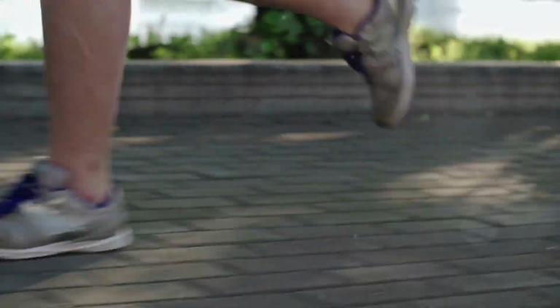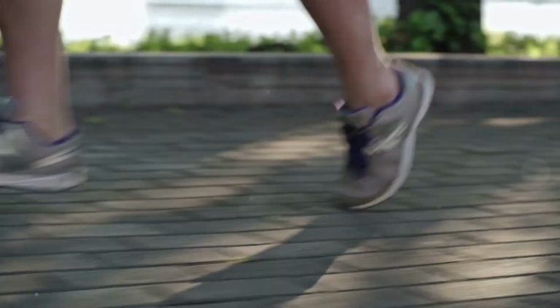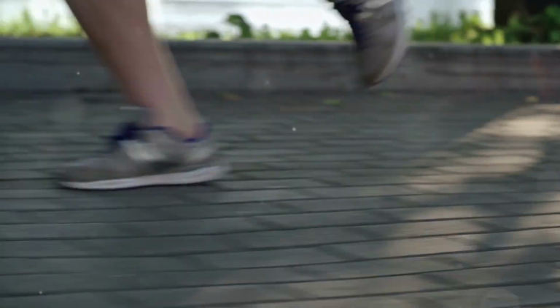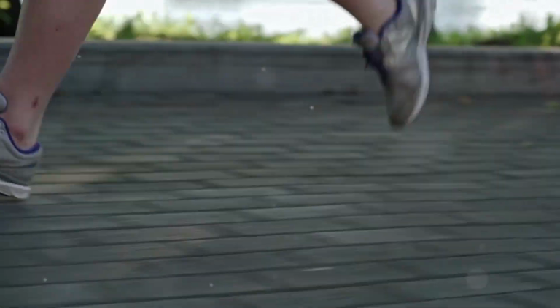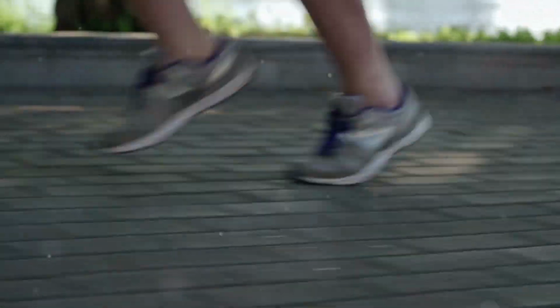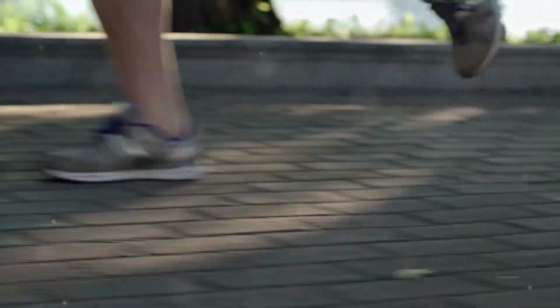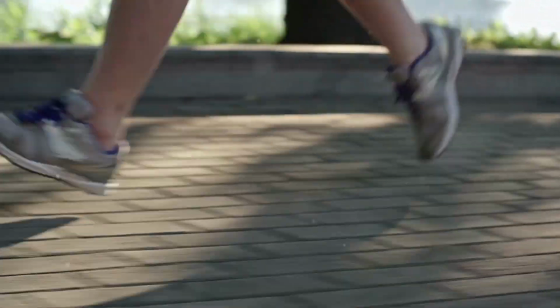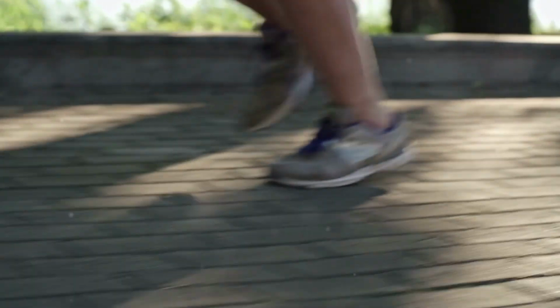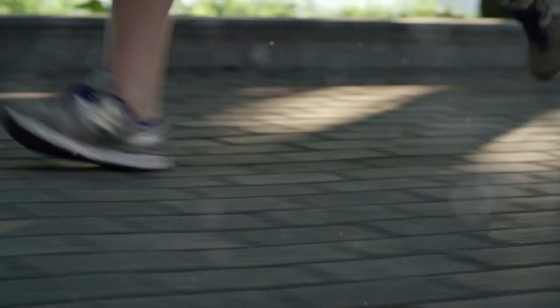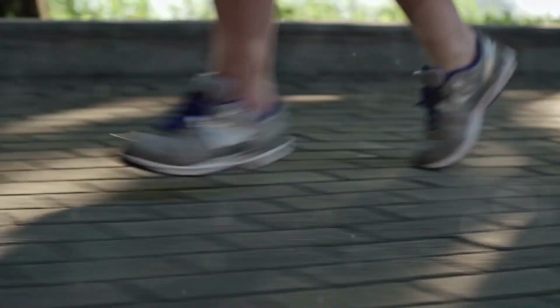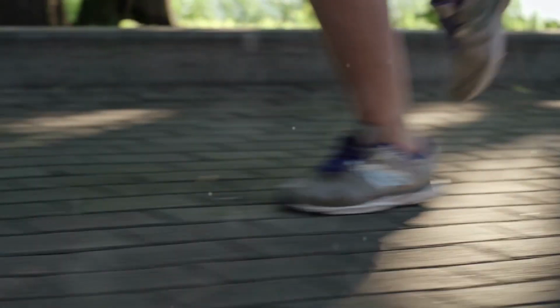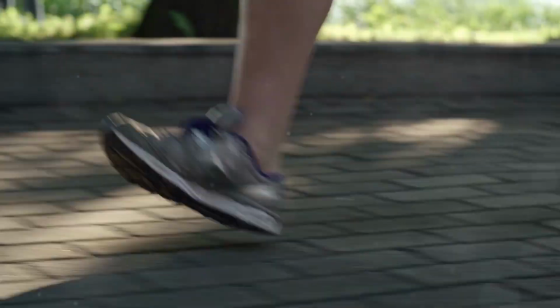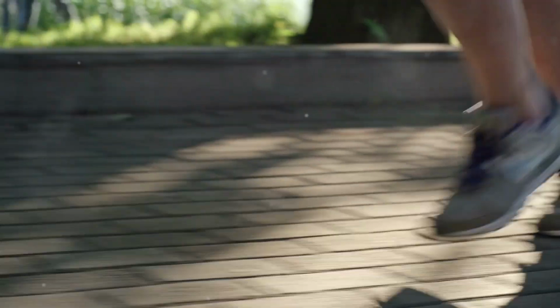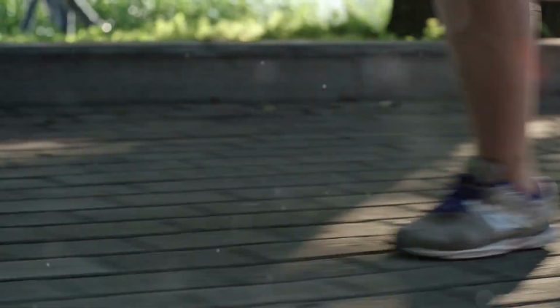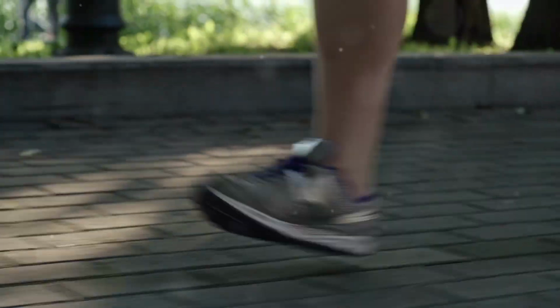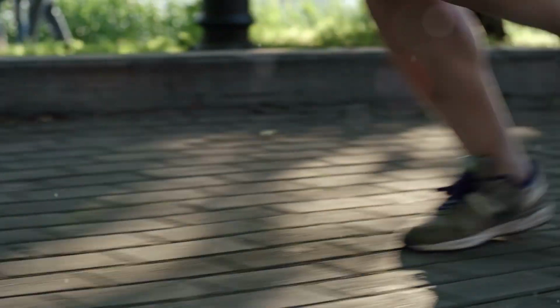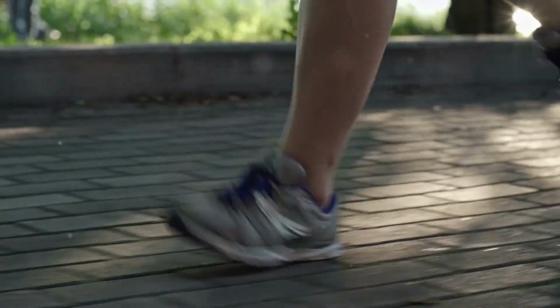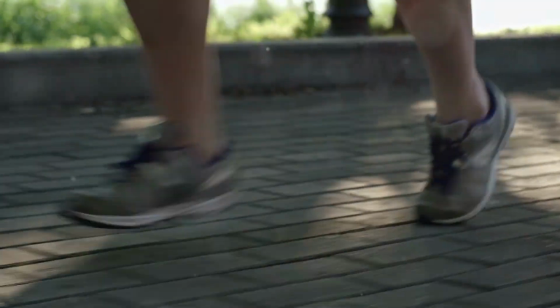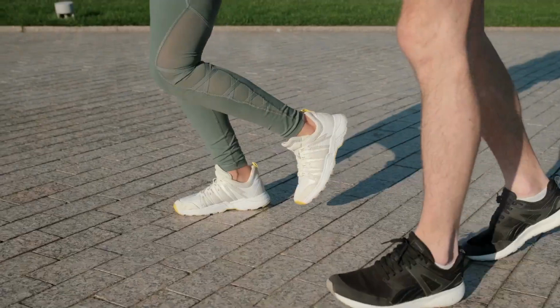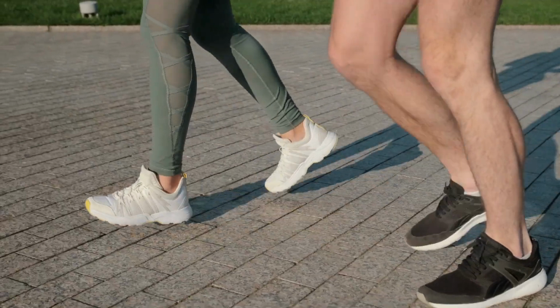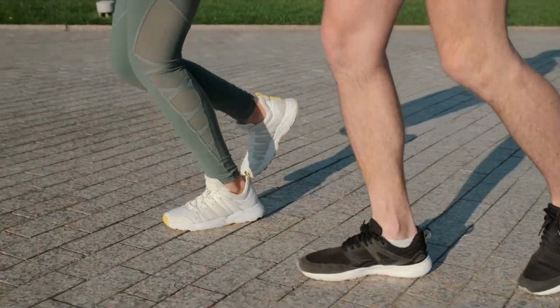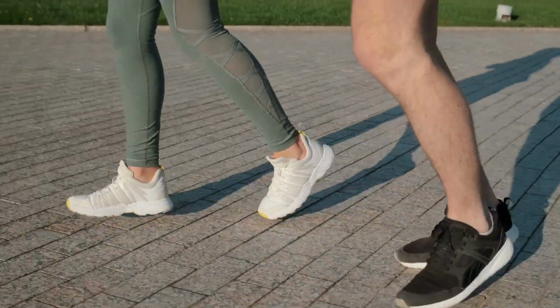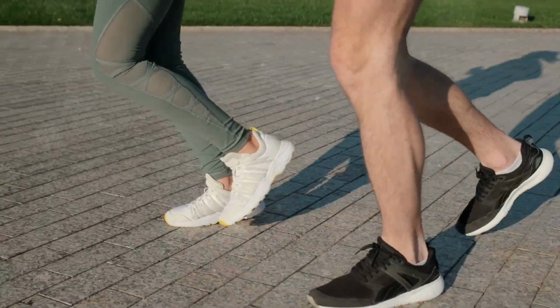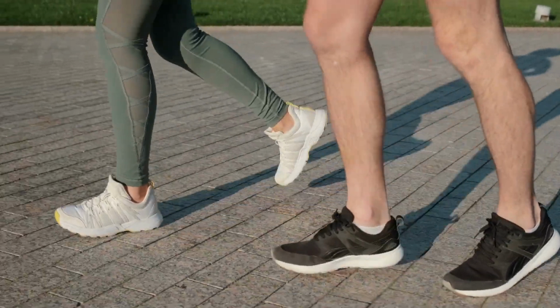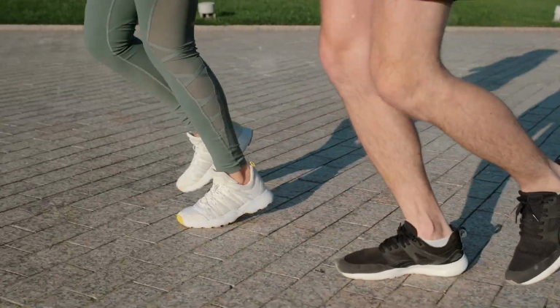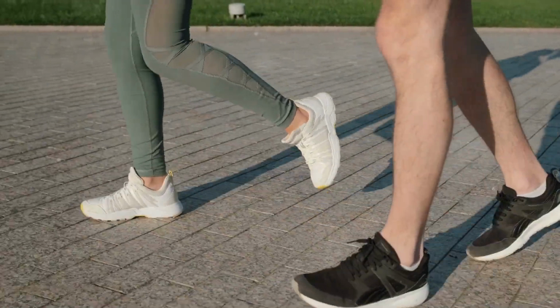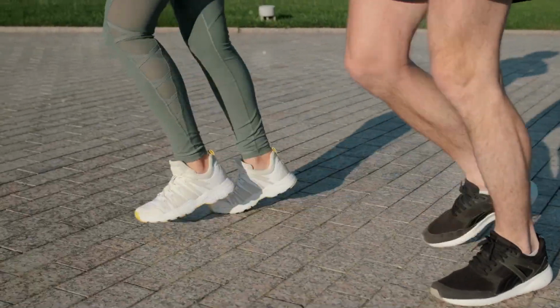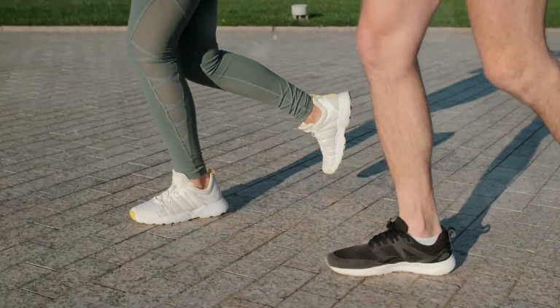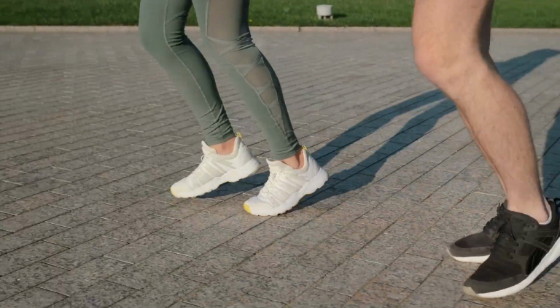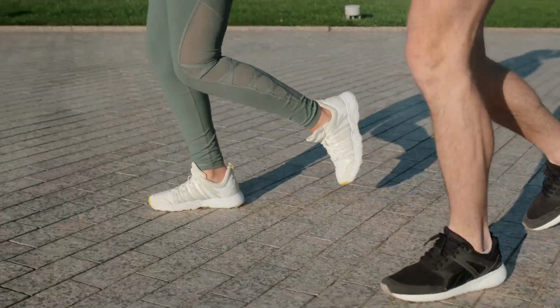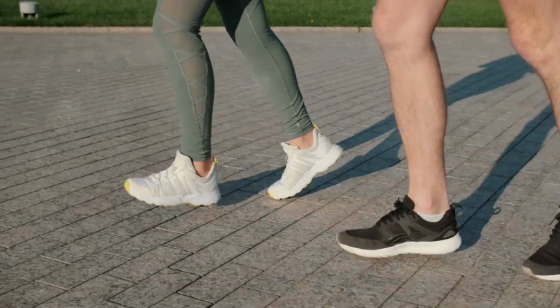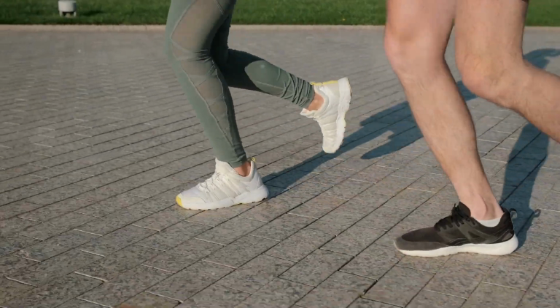Now let's discuss gear. Invest in a good pair of running shoes that suit your foot type and running style. Proper shoes can help prevent injuries. Also consider comfortable, moisture-wicking clothing to keep you dry and prevent chafing.